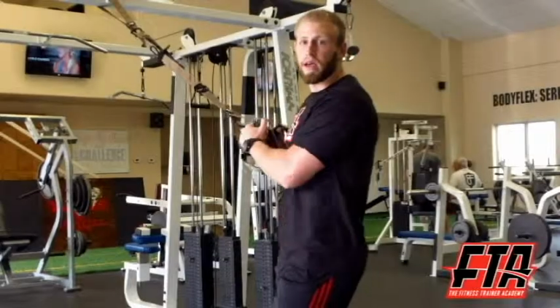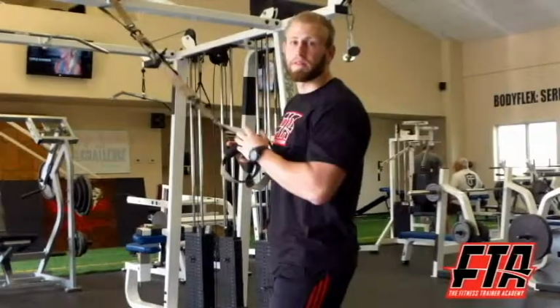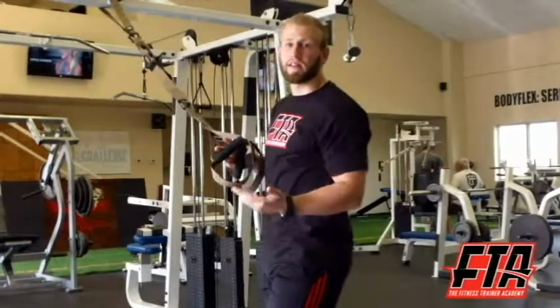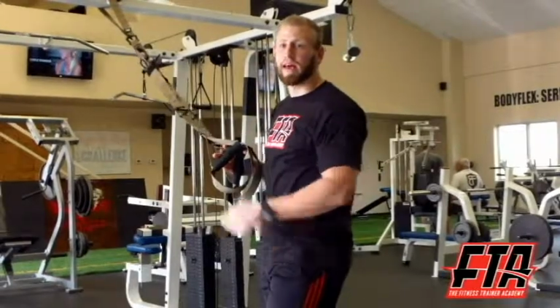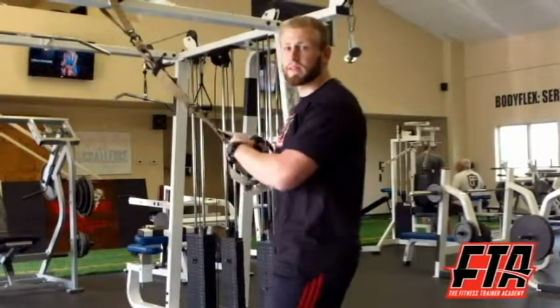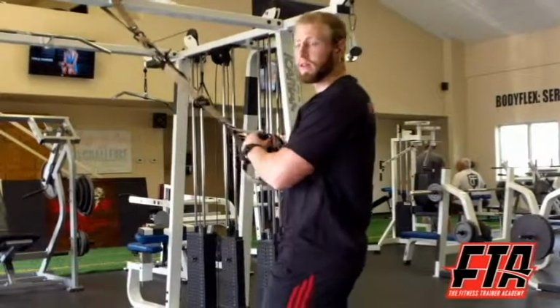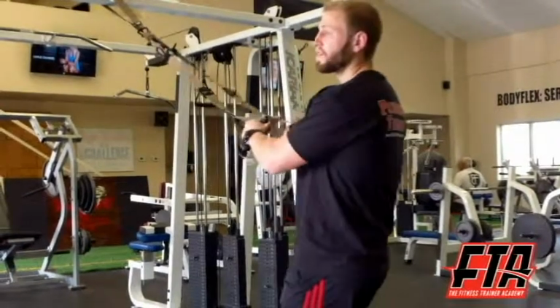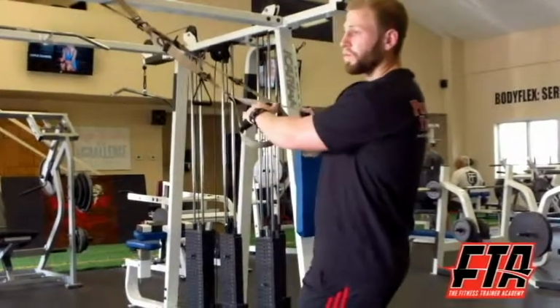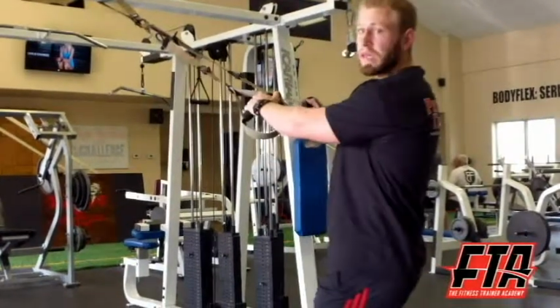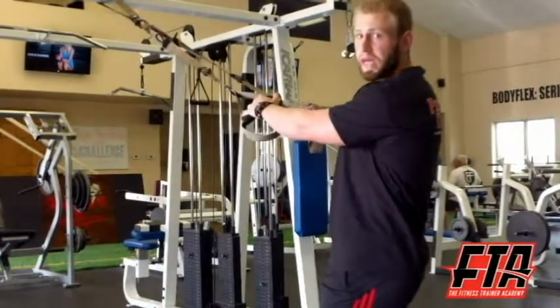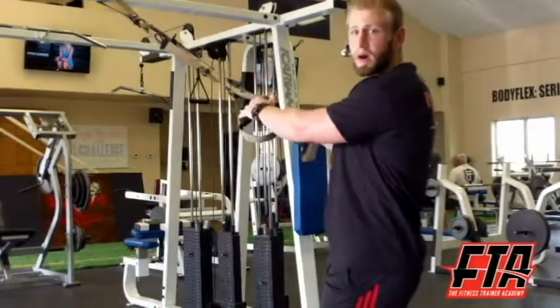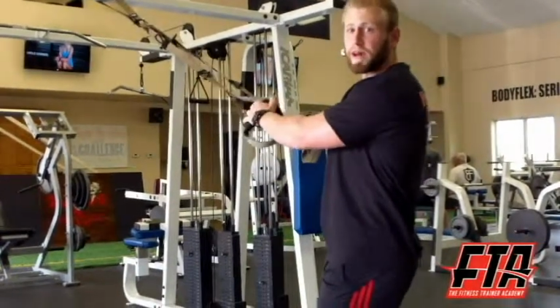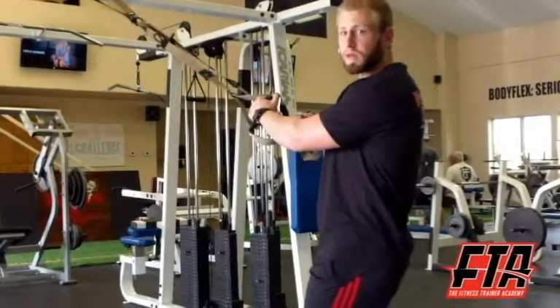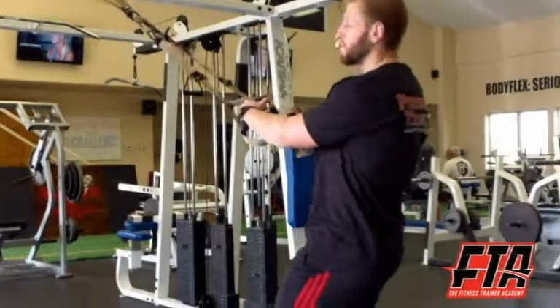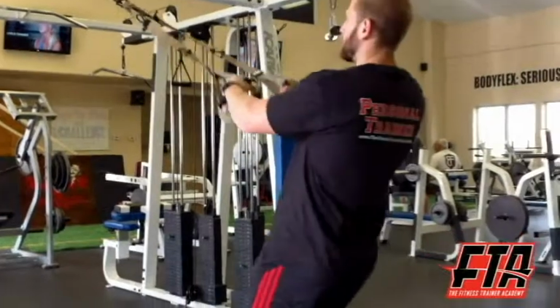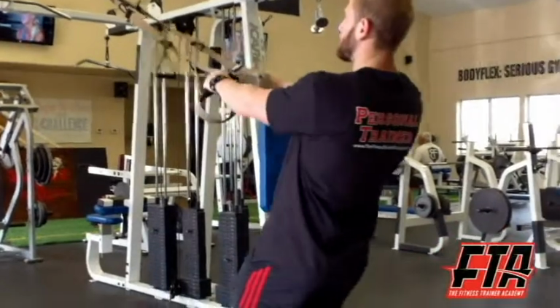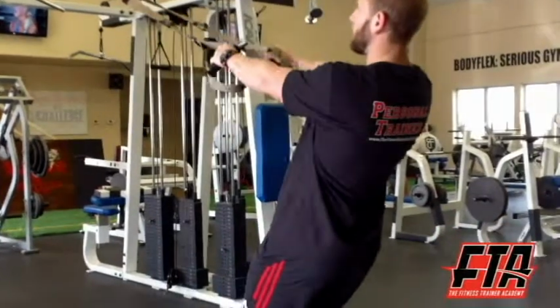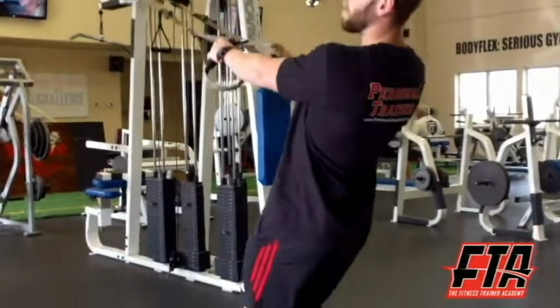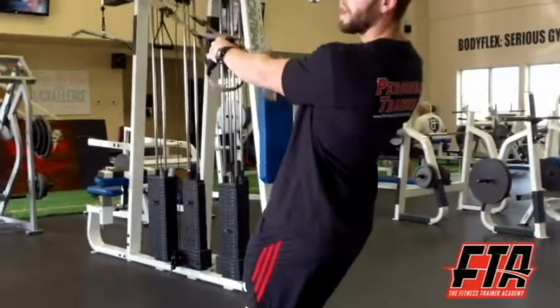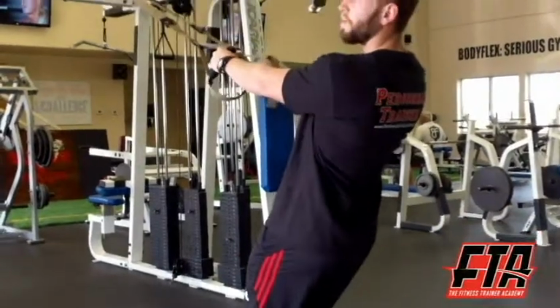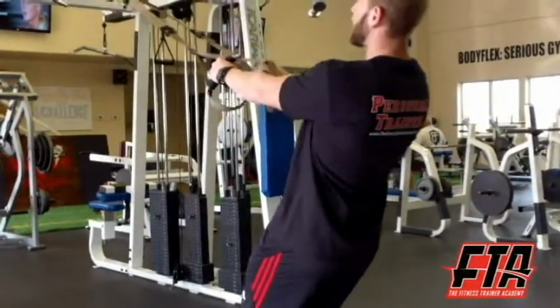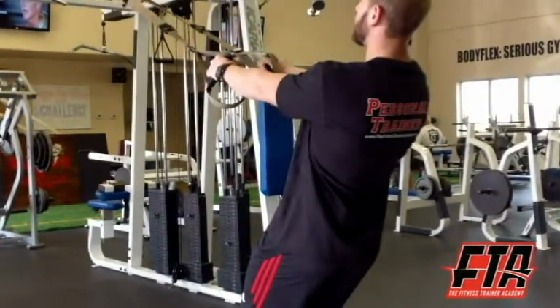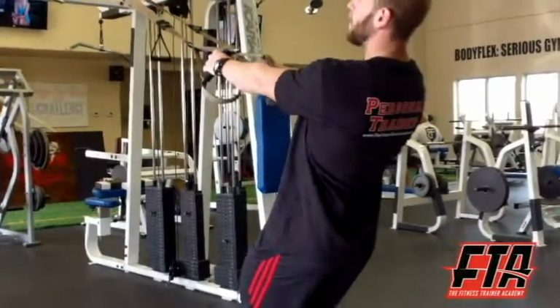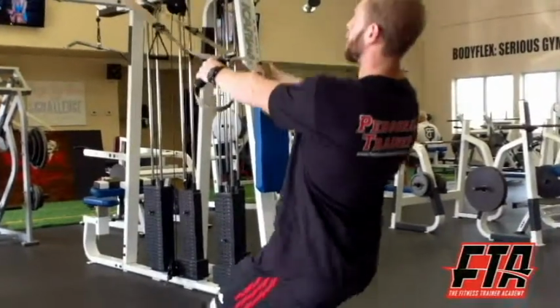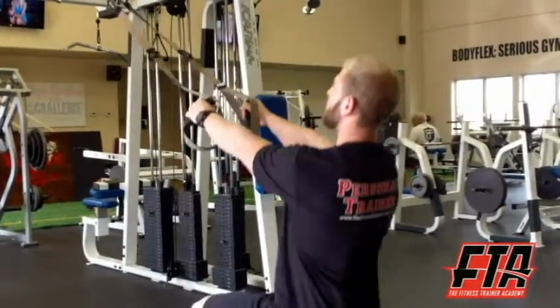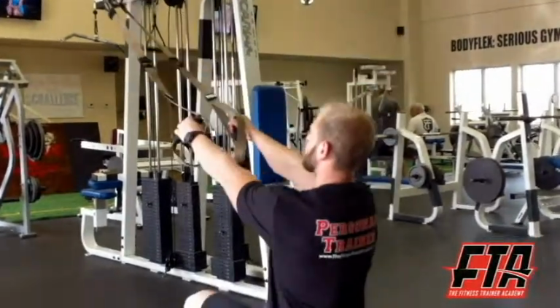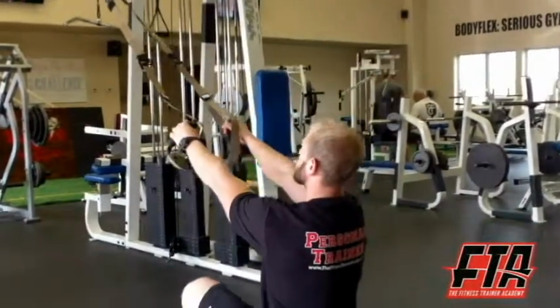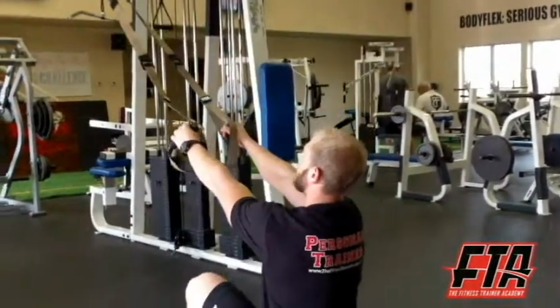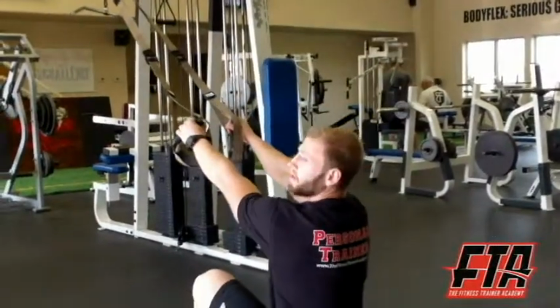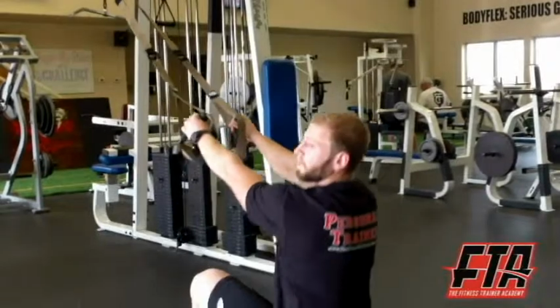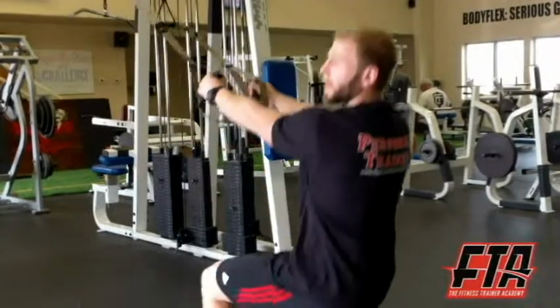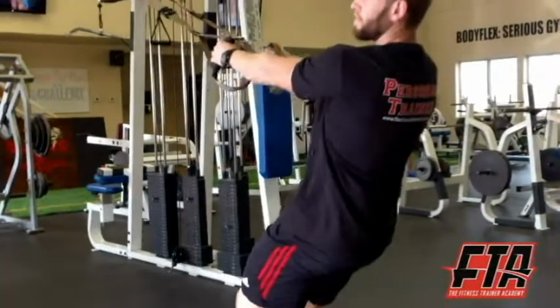And then finally, legs. This is a really great modified squat position. Basically holding up my body weight here, I can lower down into a full squat and right back up.